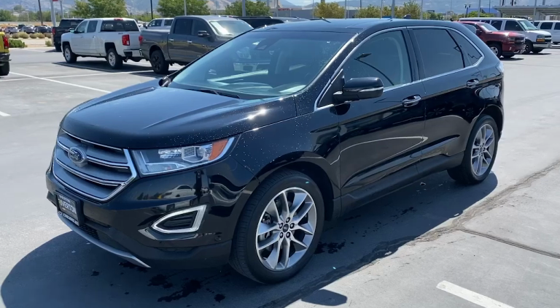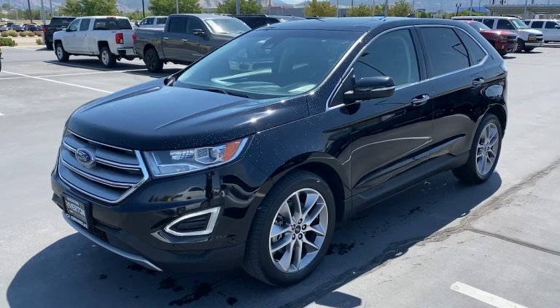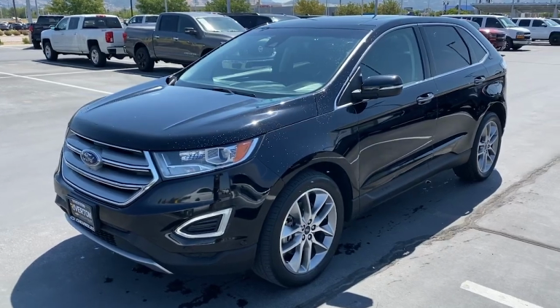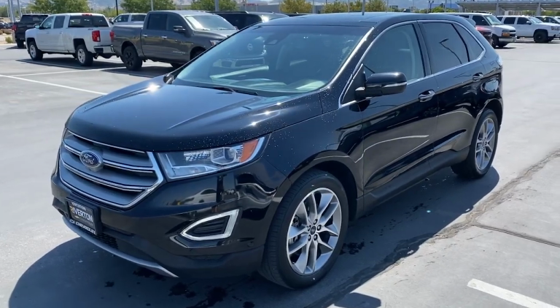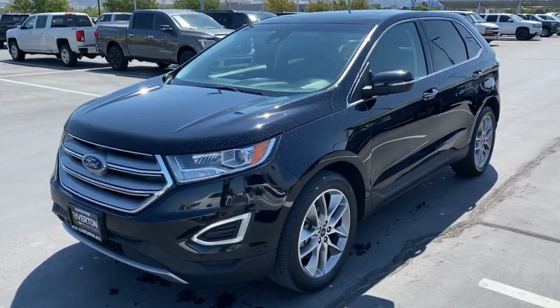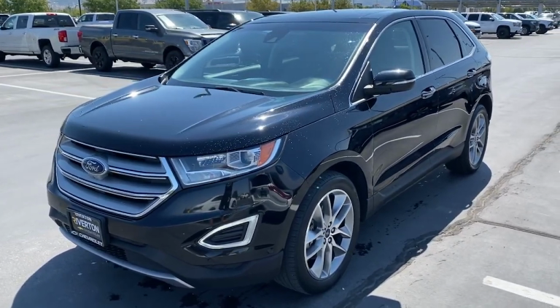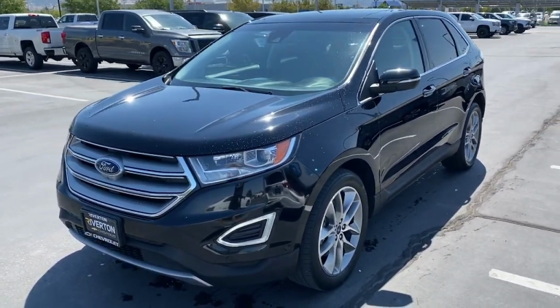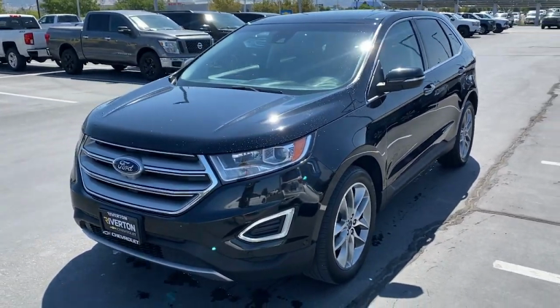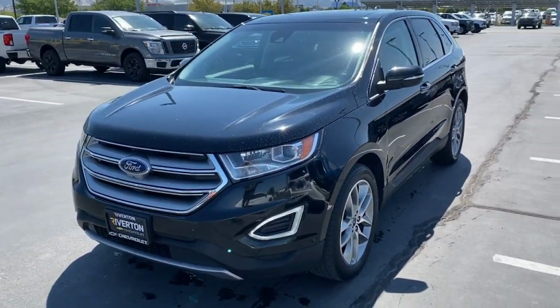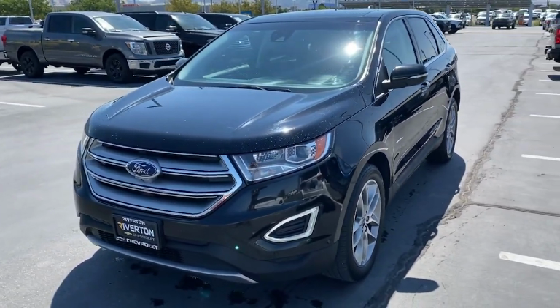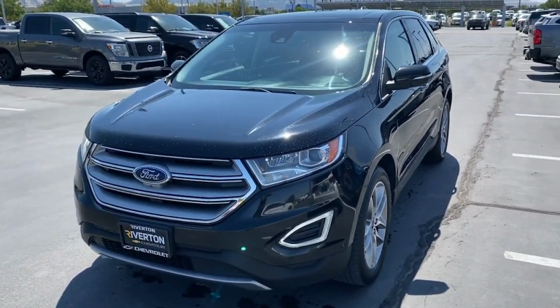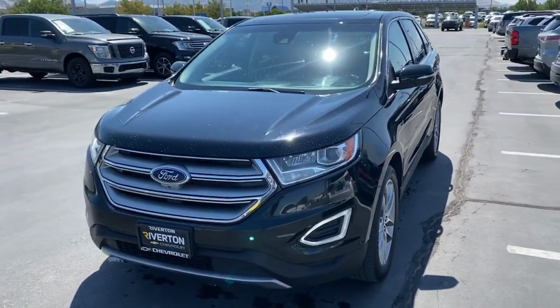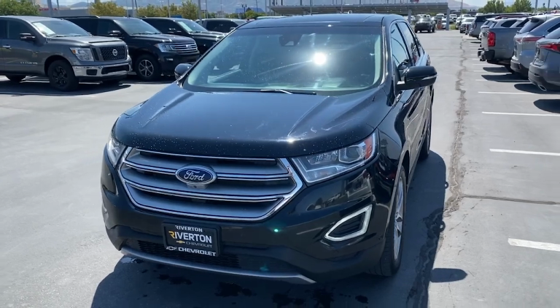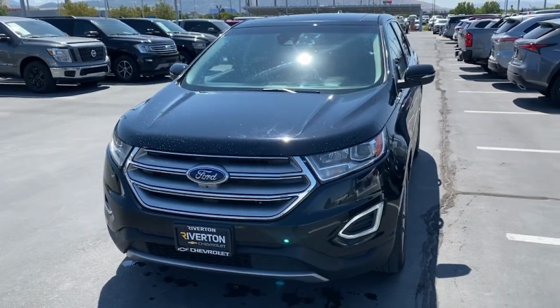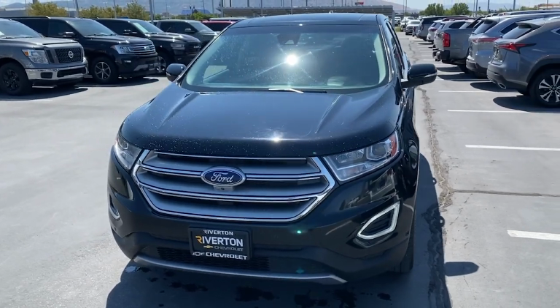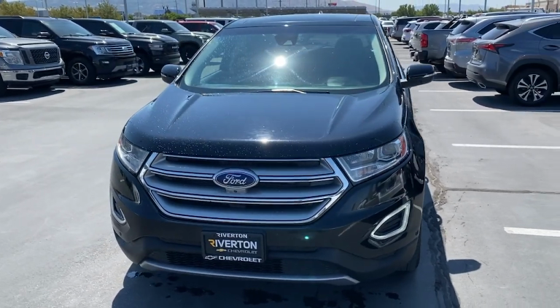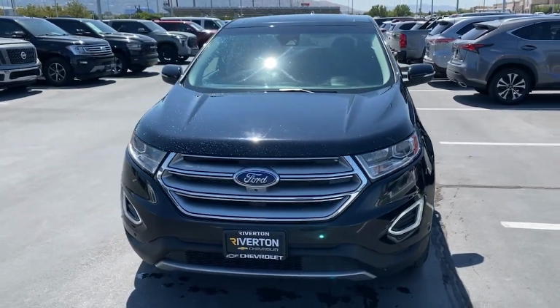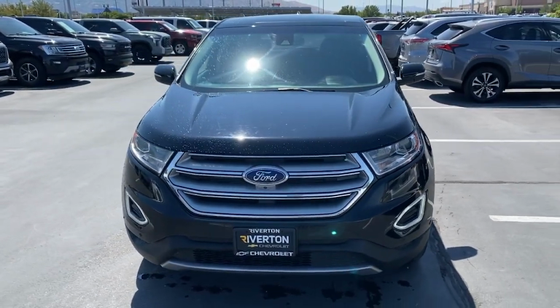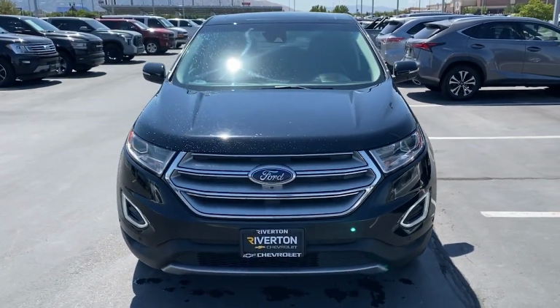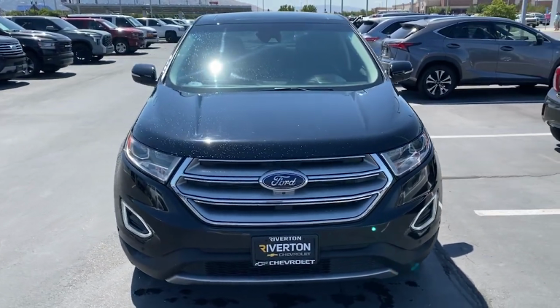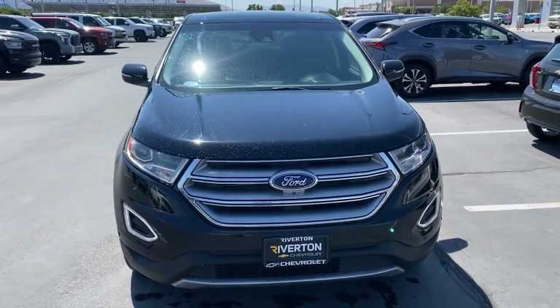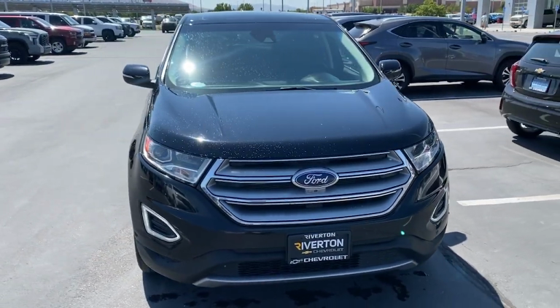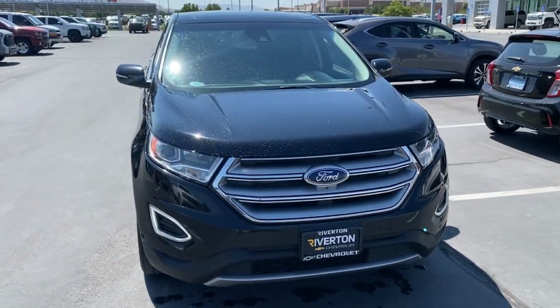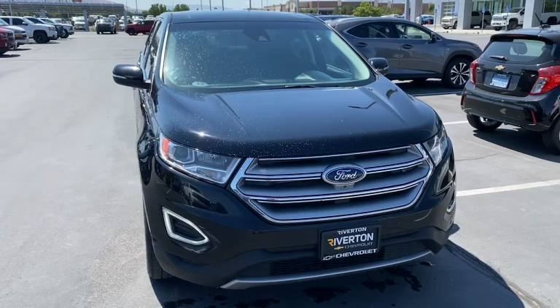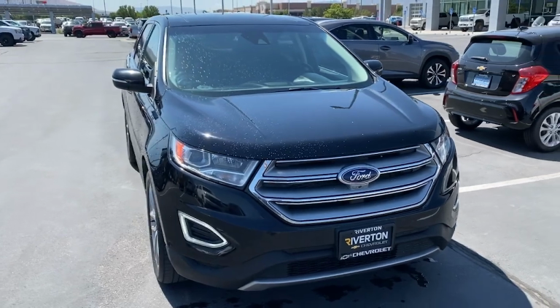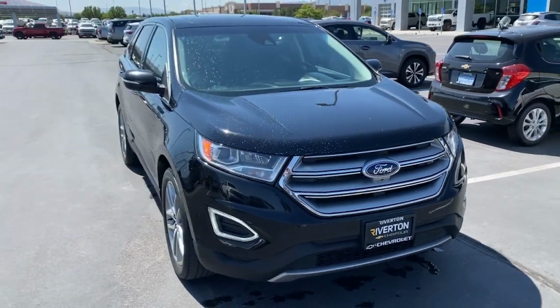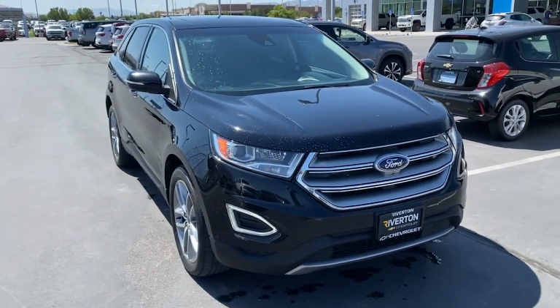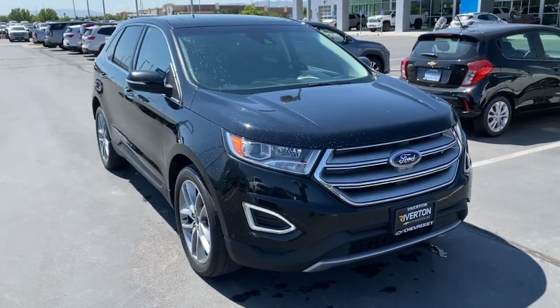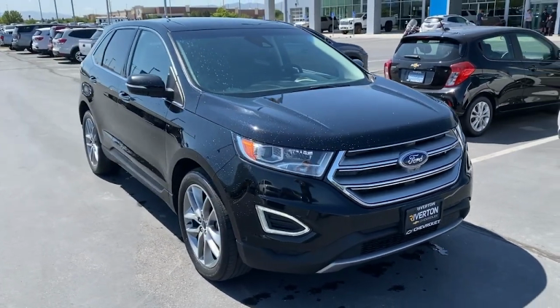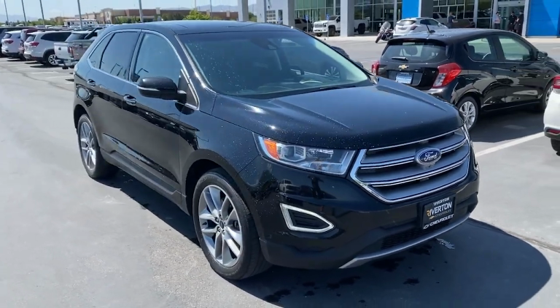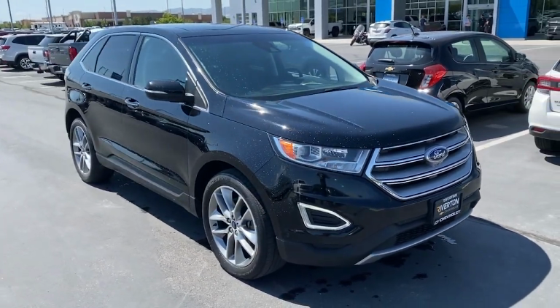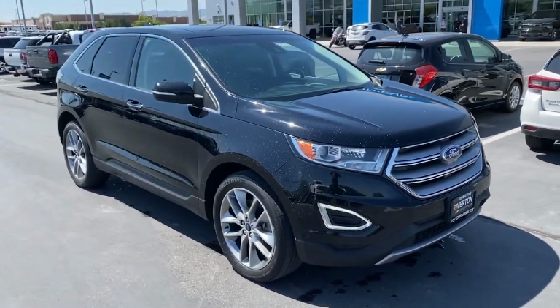You're gonna love the 2017 Ford Edge. With less than 110,000 miles on the odometer, this vehicle stands out from the rest. This stylish, versatile Edge delivers comfort, confidence, and capability.